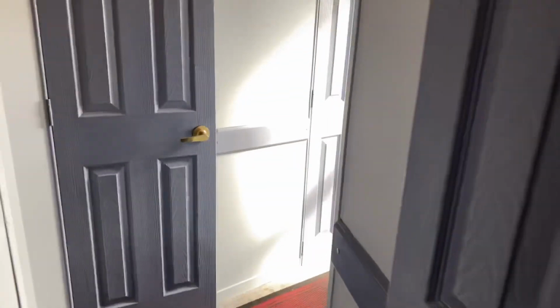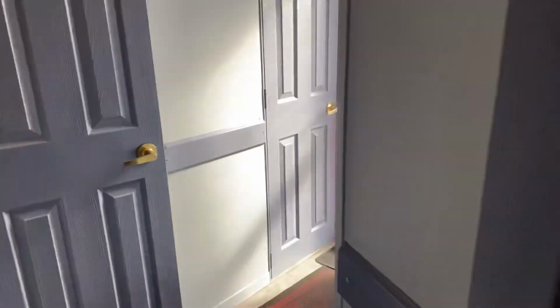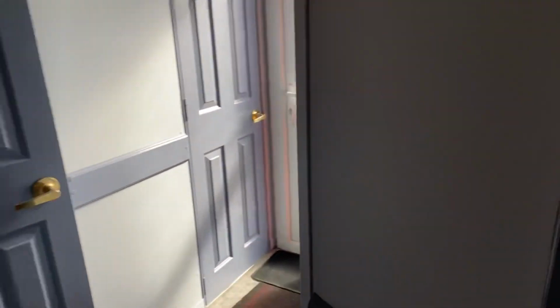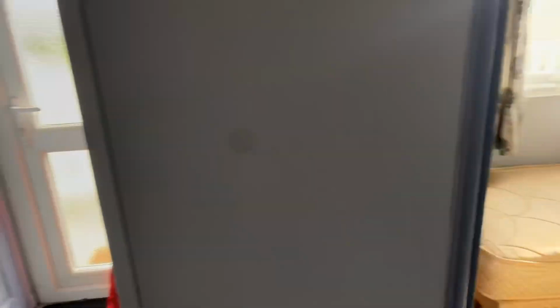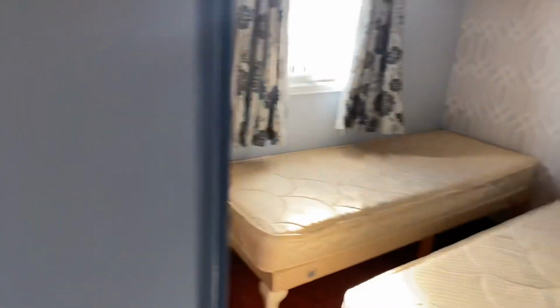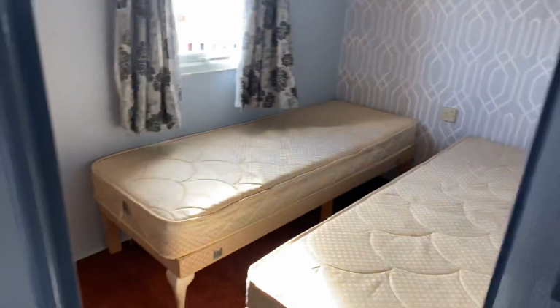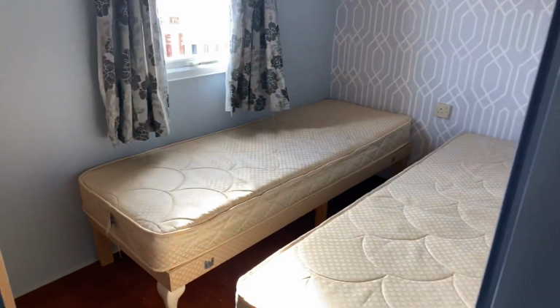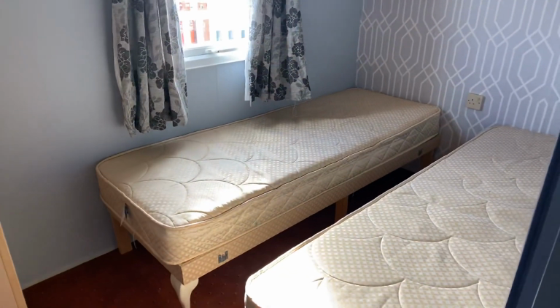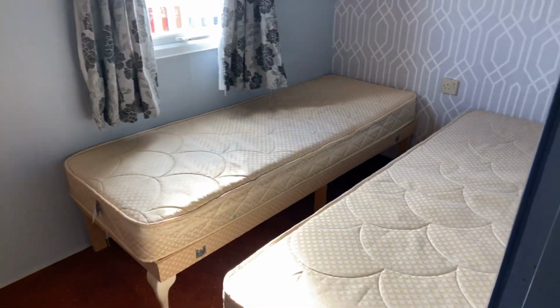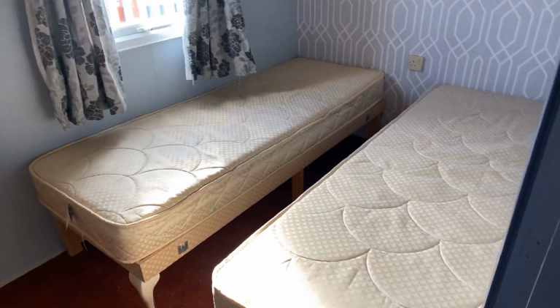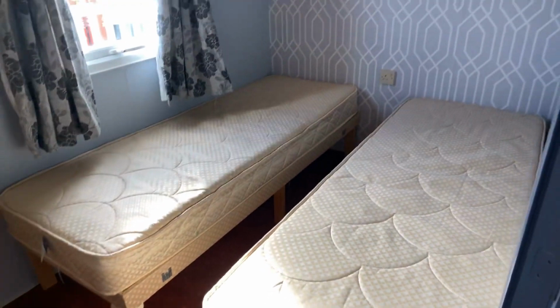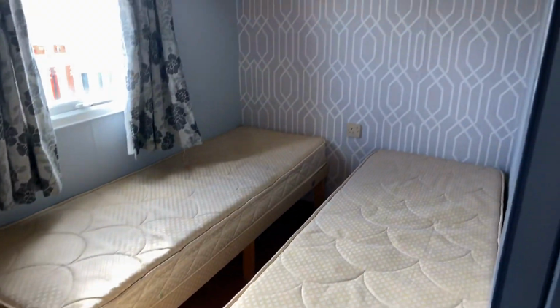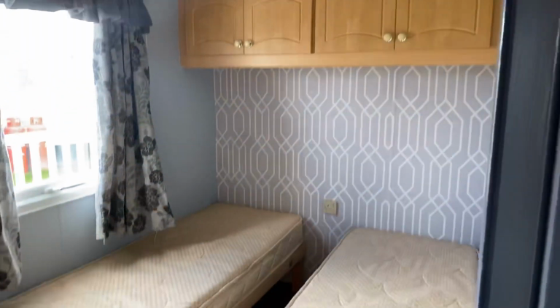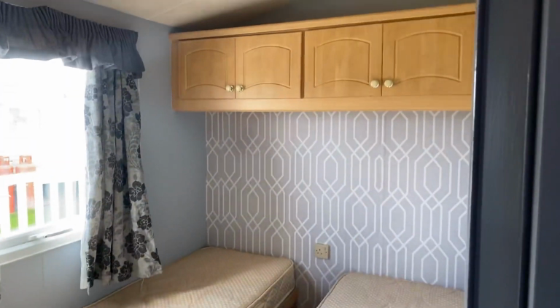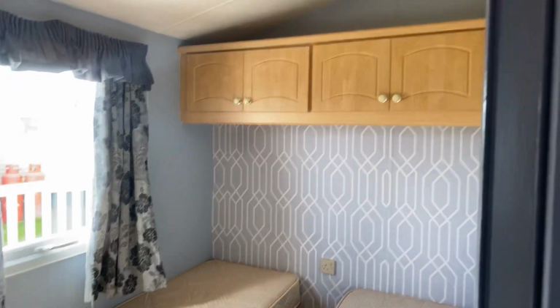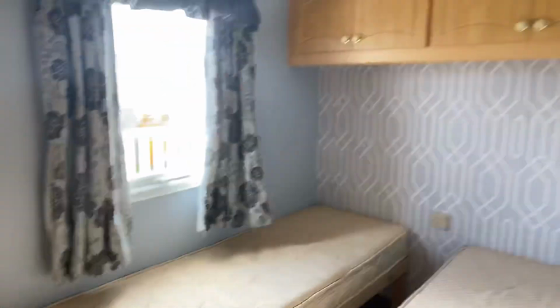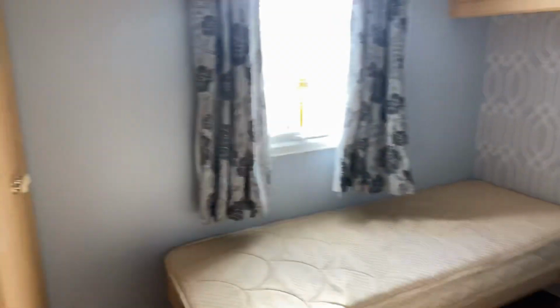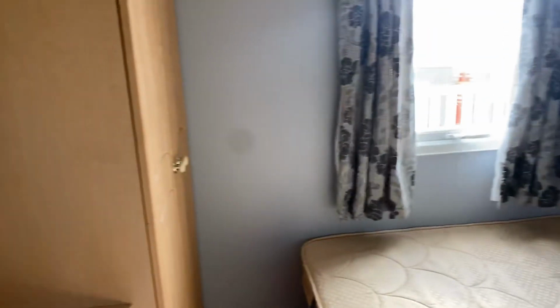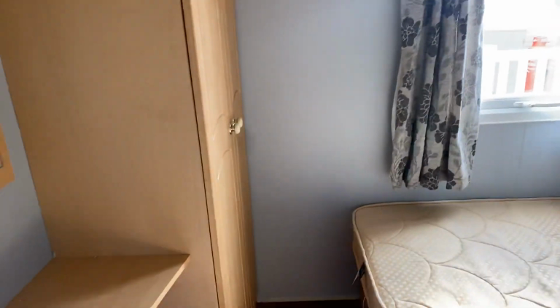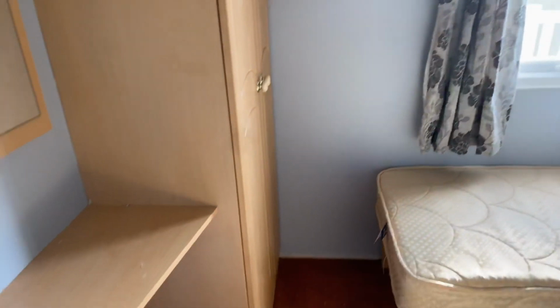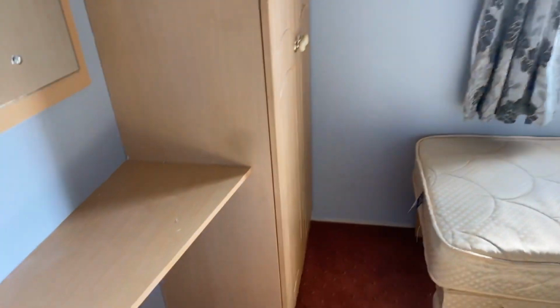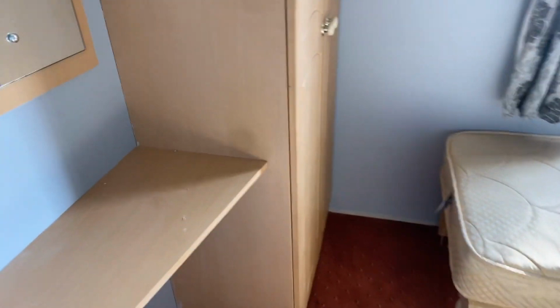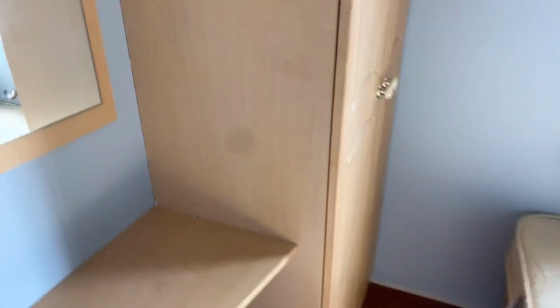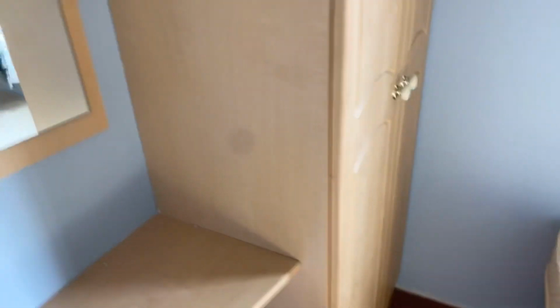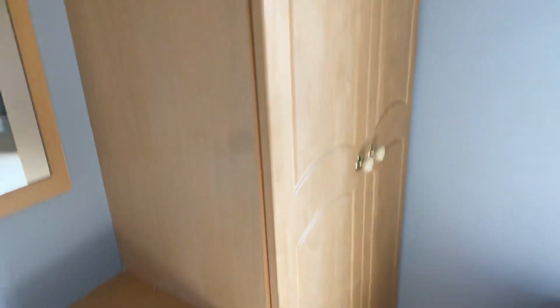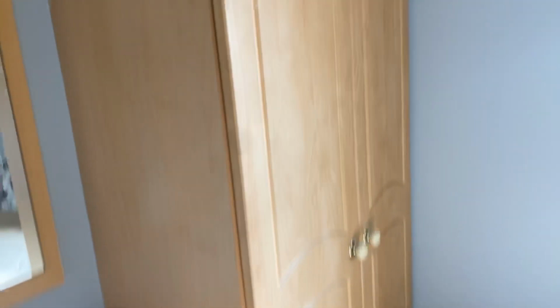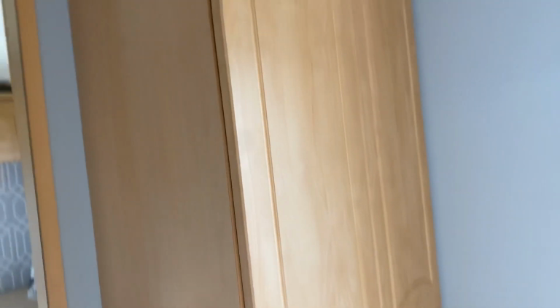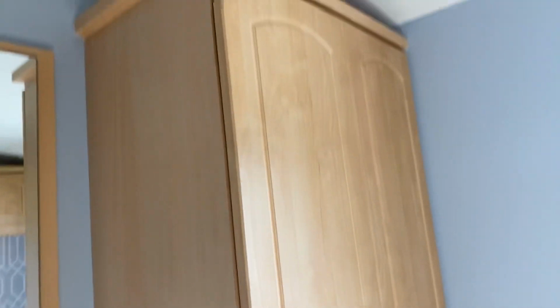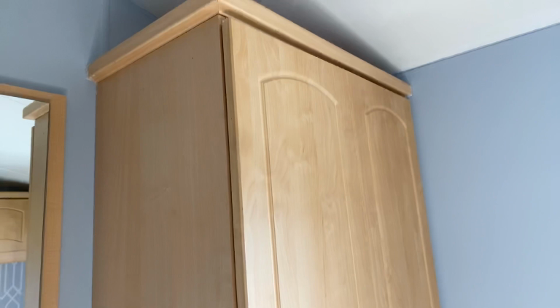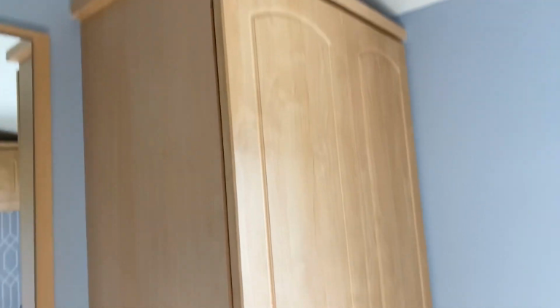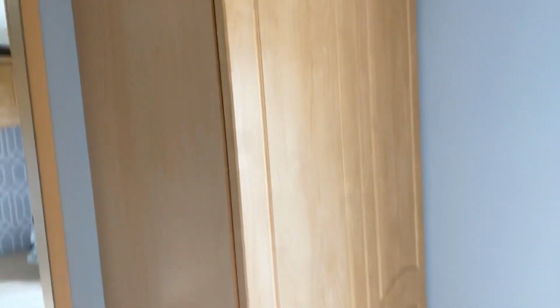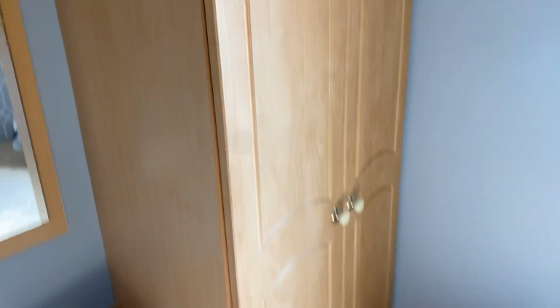We'll go through to the guest bedroom then — so two single beds, overhead storage, and a decent-sized wardrobe just there for your guests.